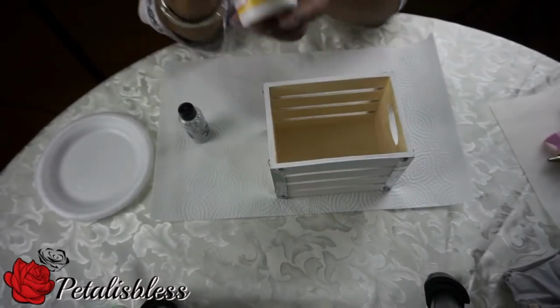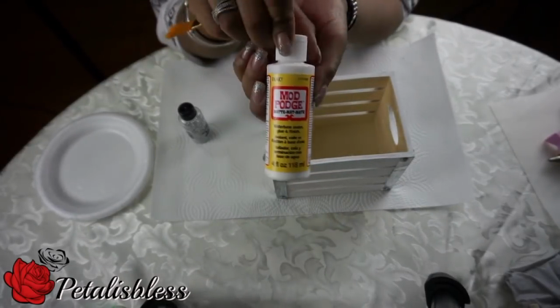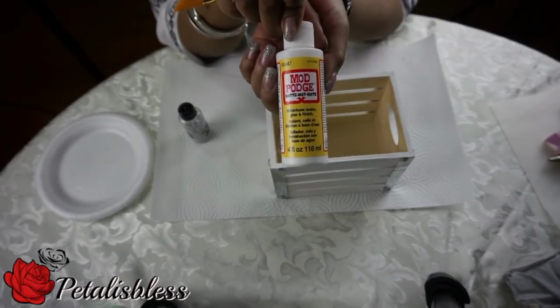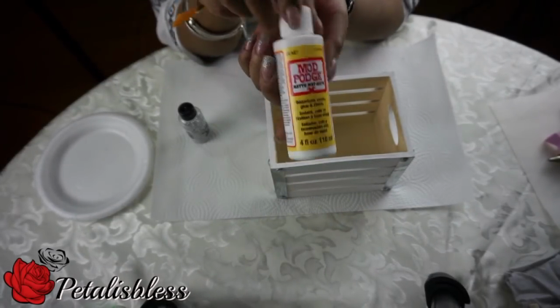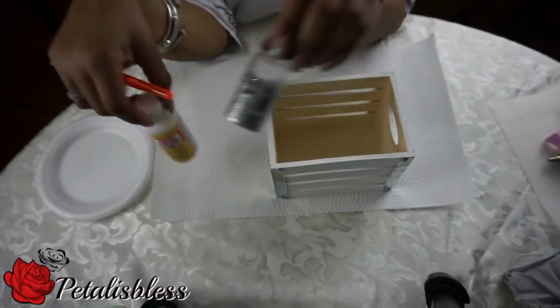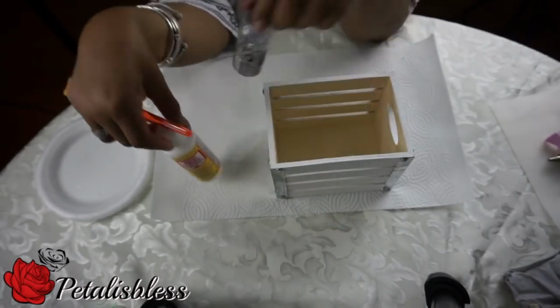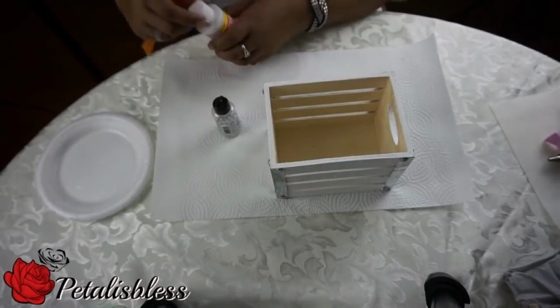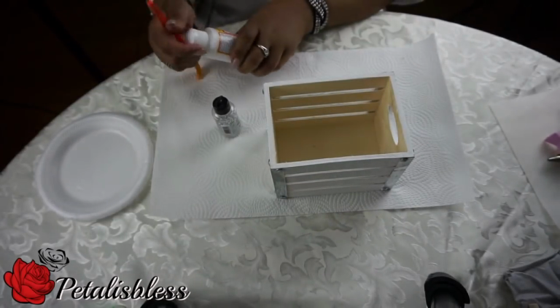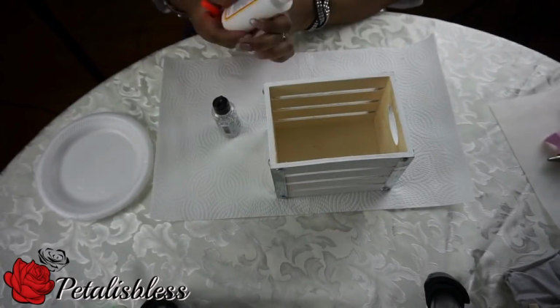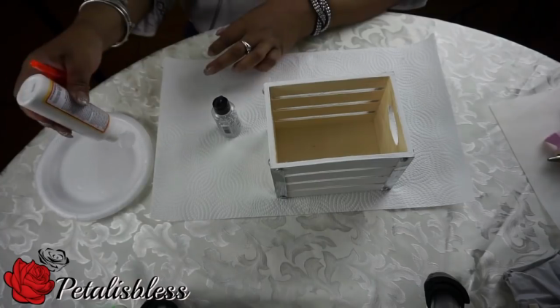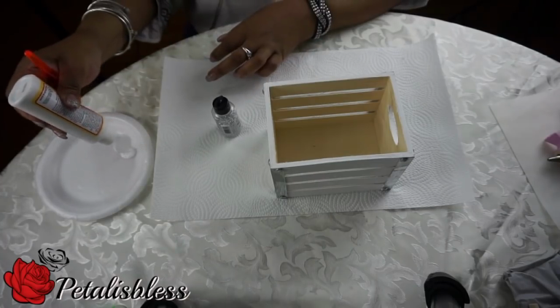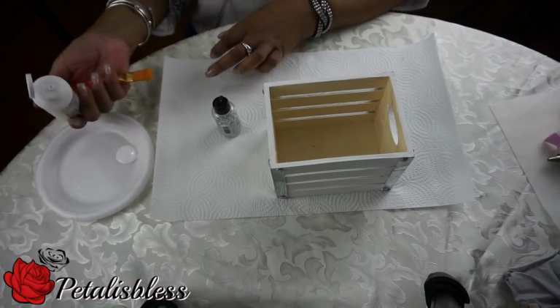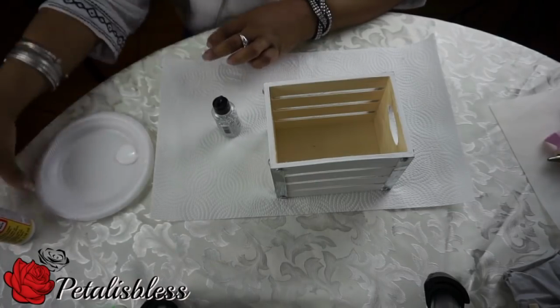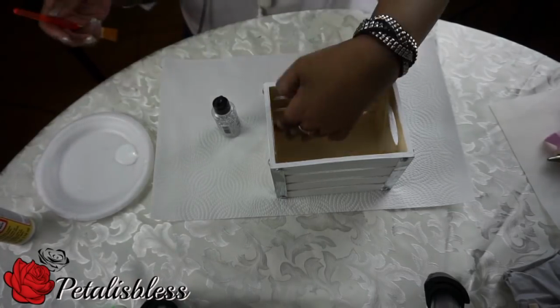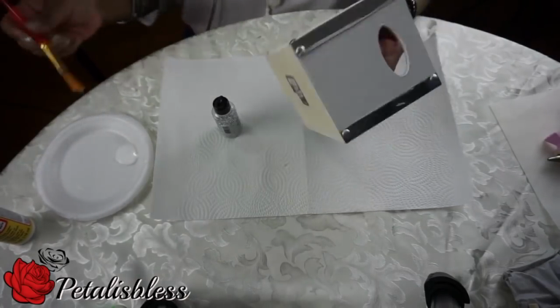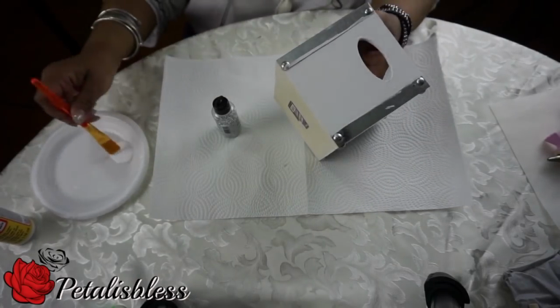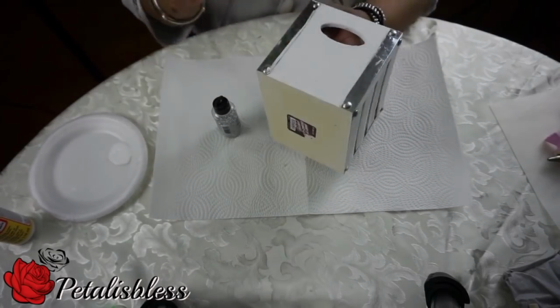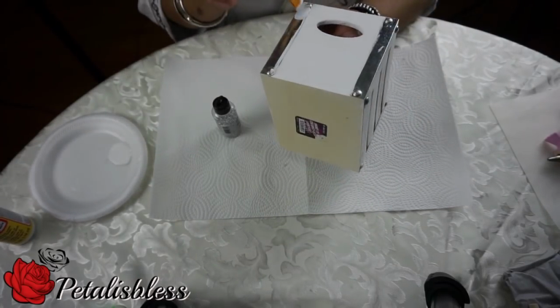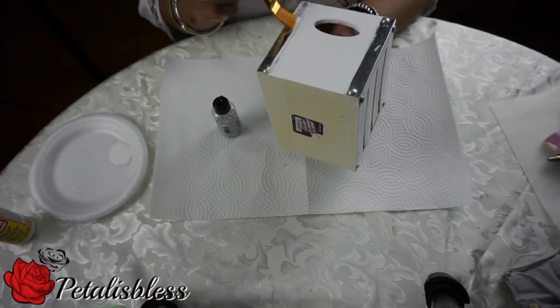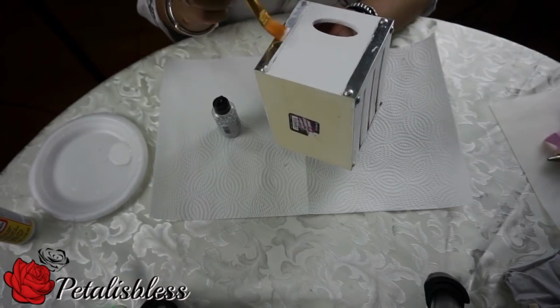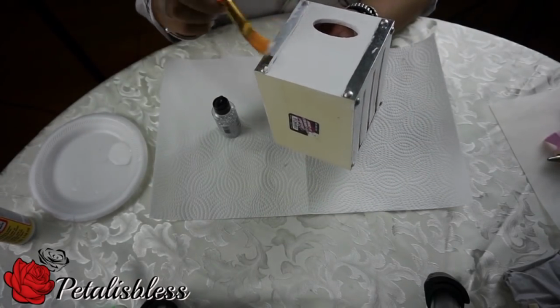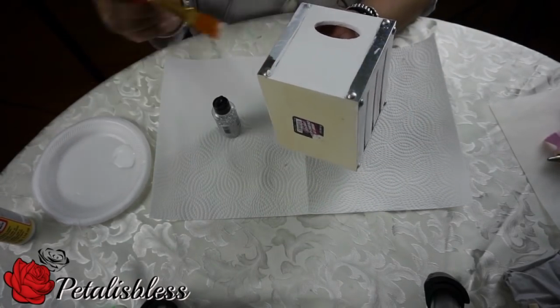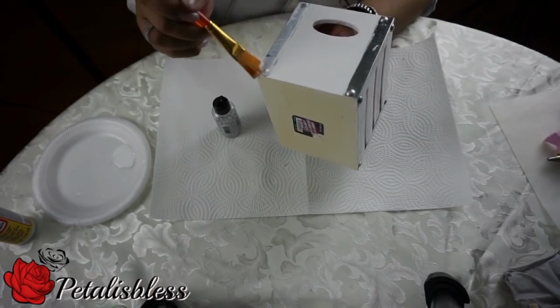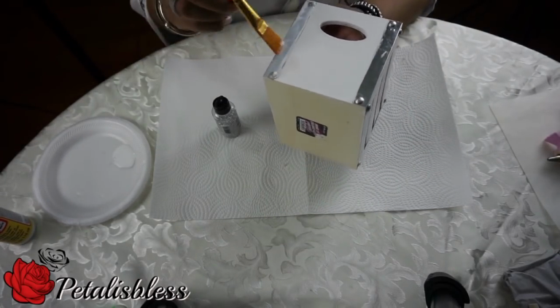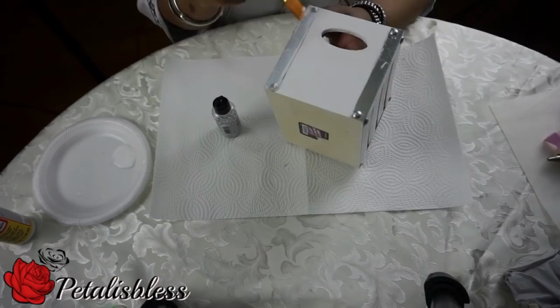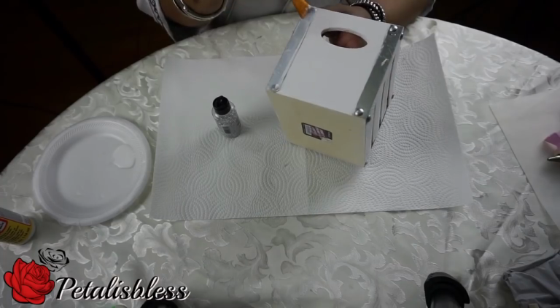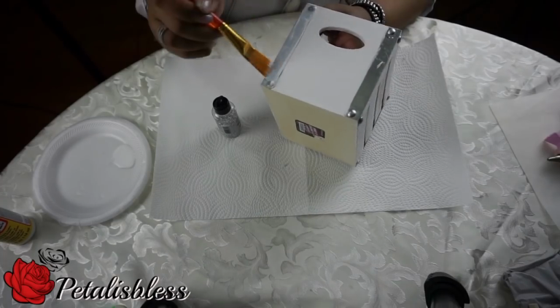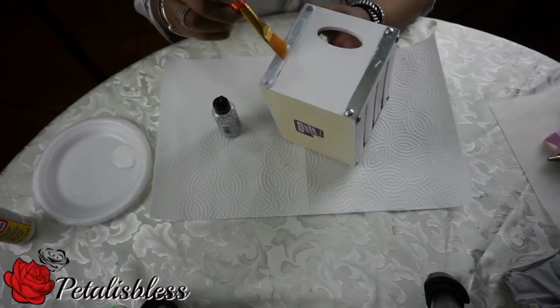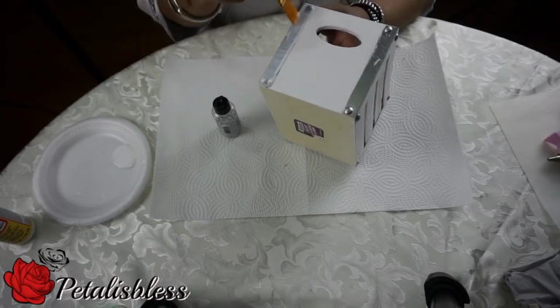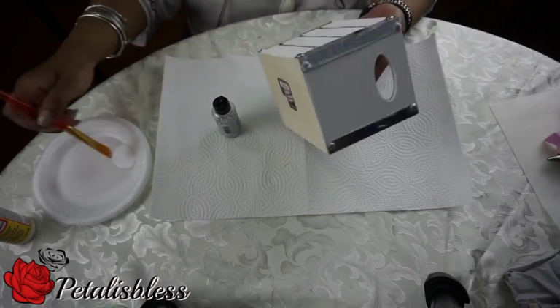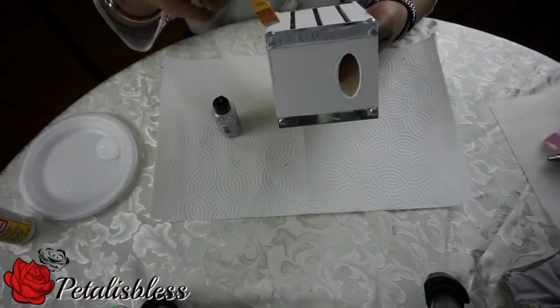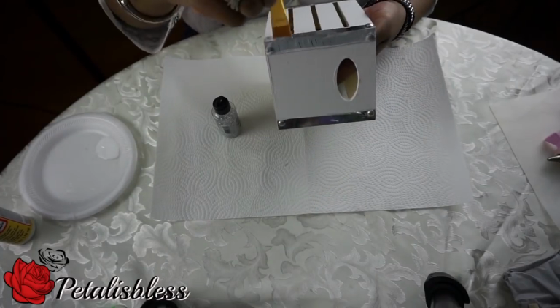Our box is all painted and dried, so now we're gonna add the Mod Podge to add the glitter. We're just gonna place the Mod Podge in the corners and add our glitter all around to the four corners.